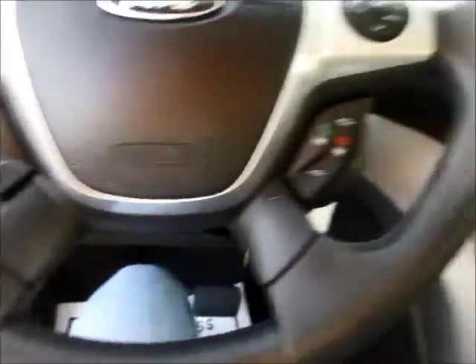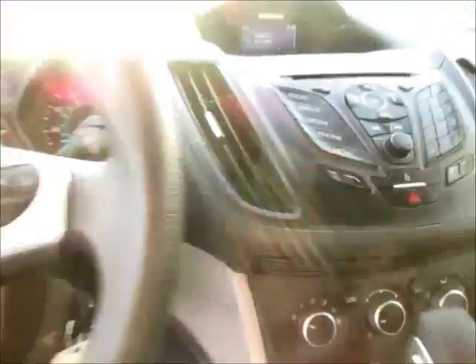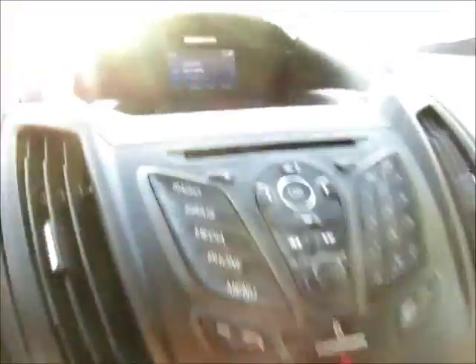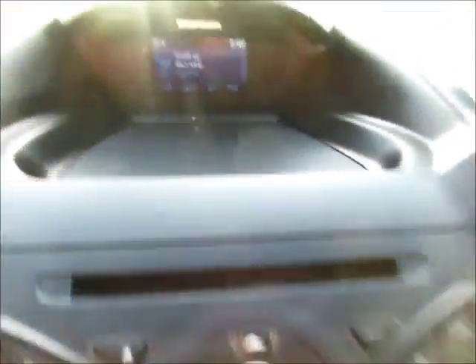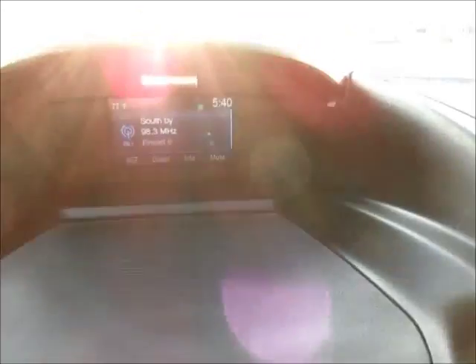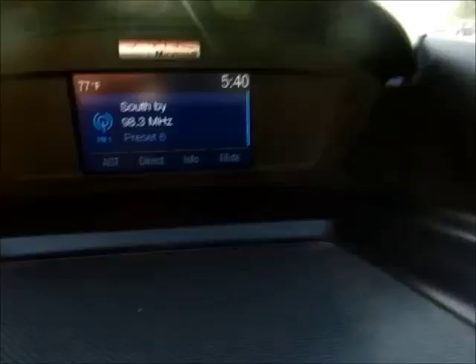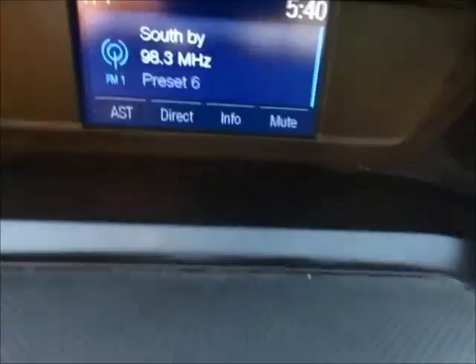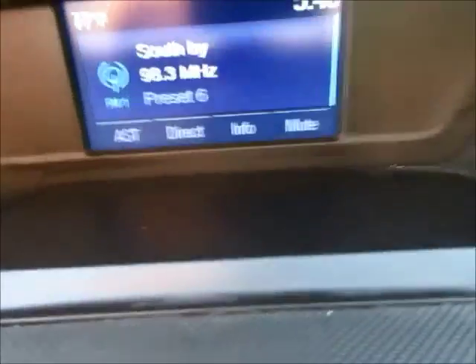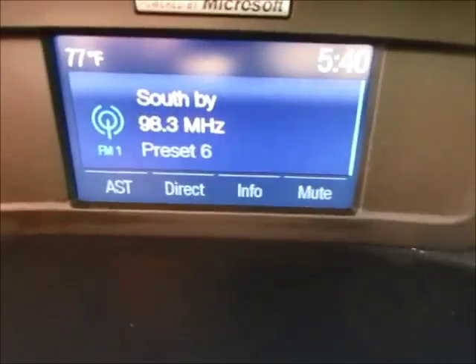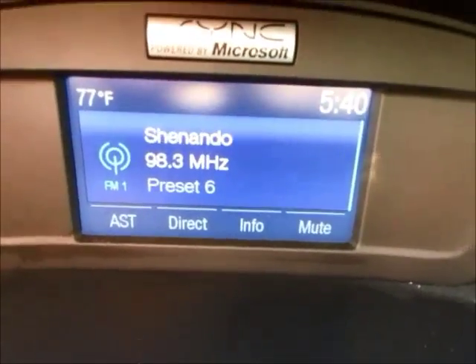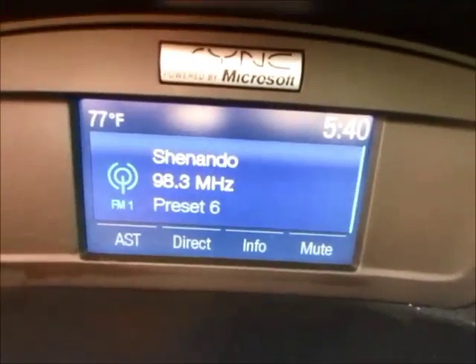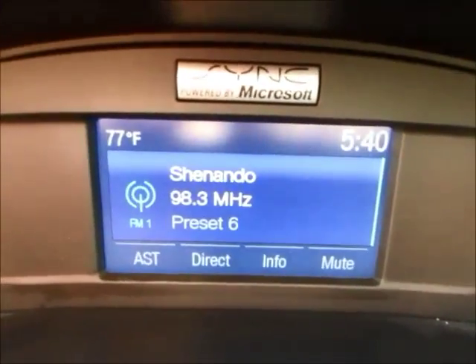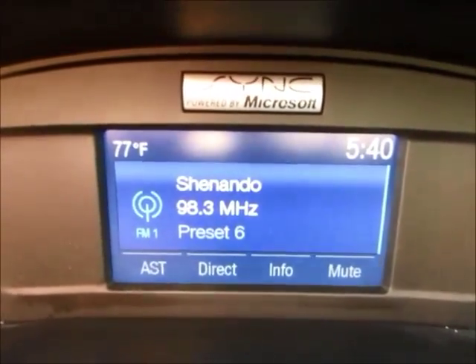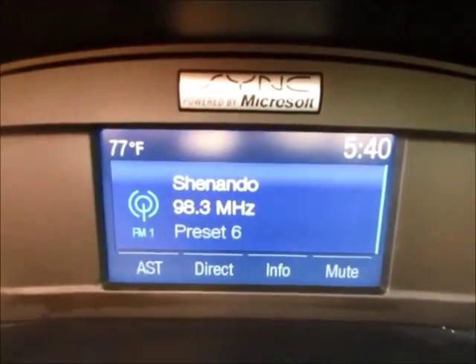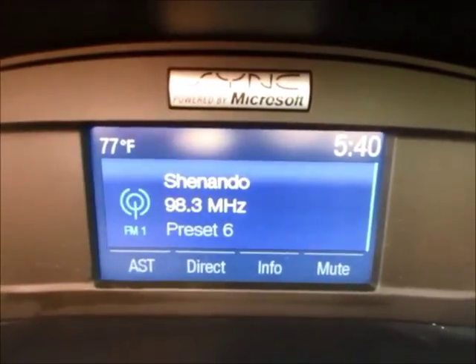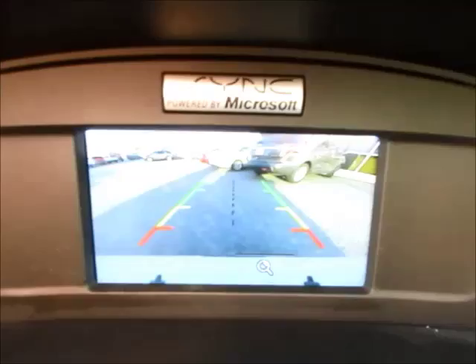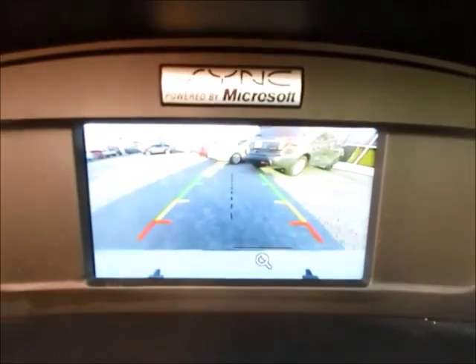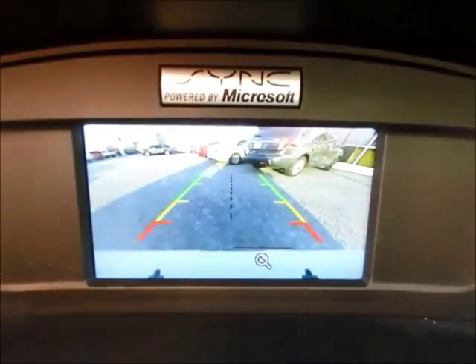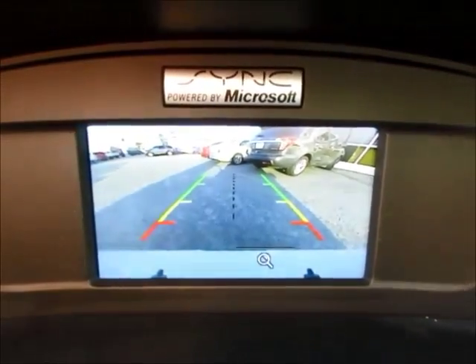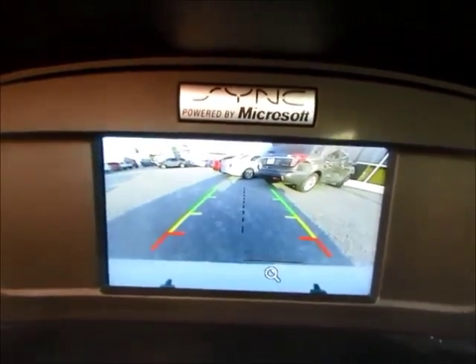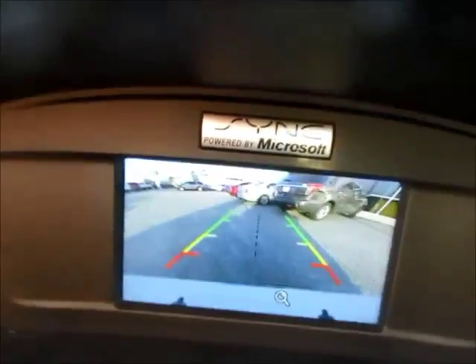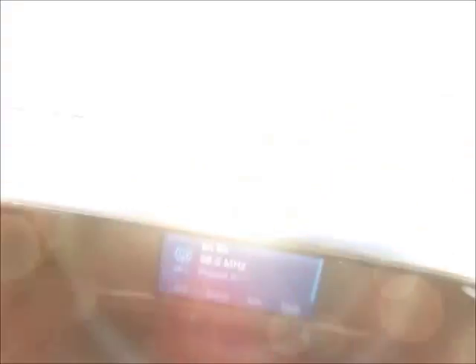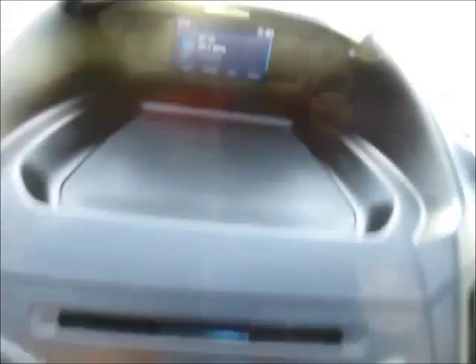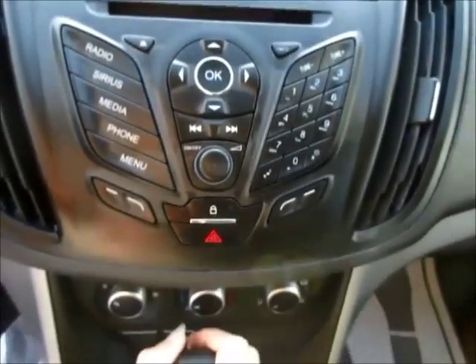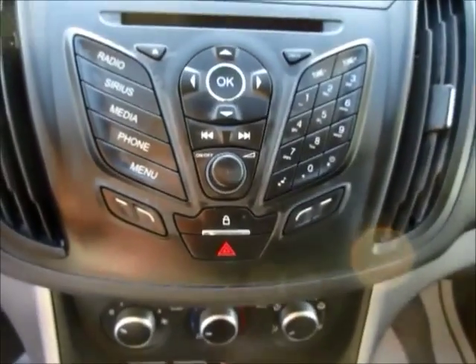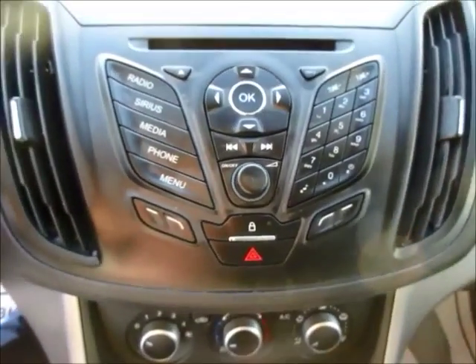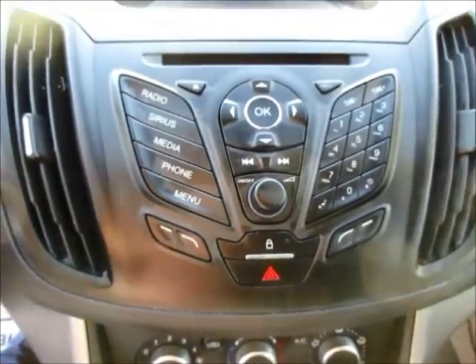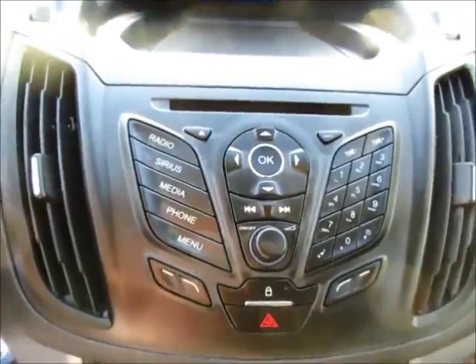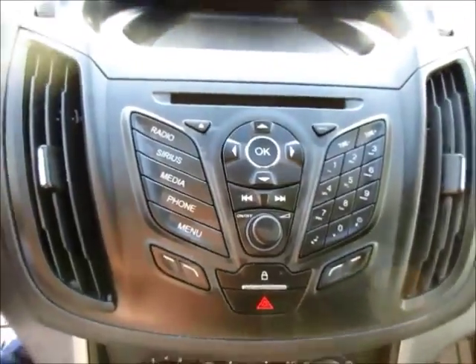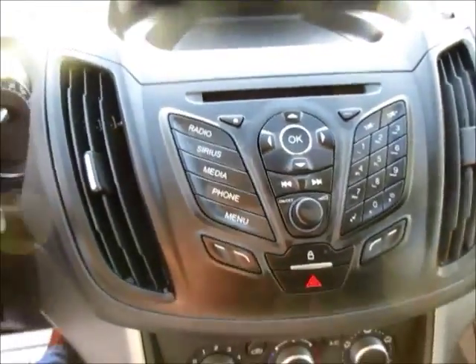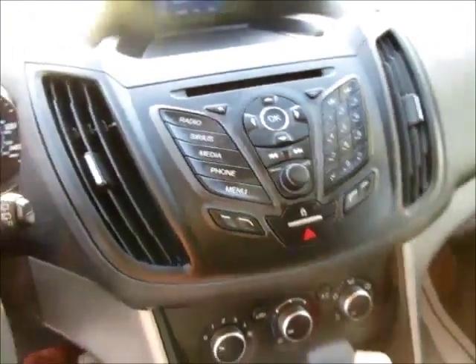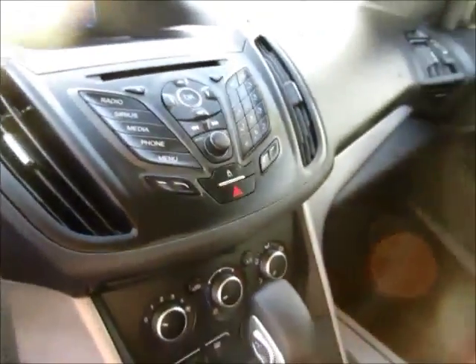Up here is your full color four-inch screen for your entertainment. It also has your backup camera with predictive reverse, satellite radio capabilities, Bluetooth audio streaming, a CD player, and AM/FM radio.